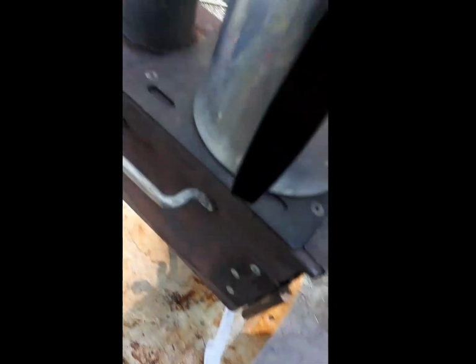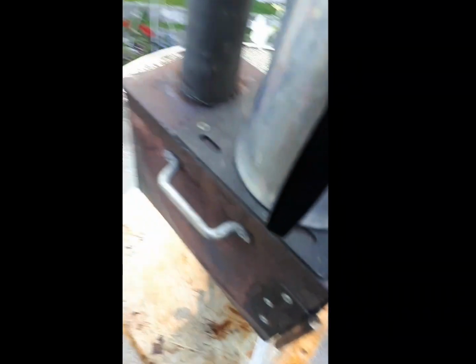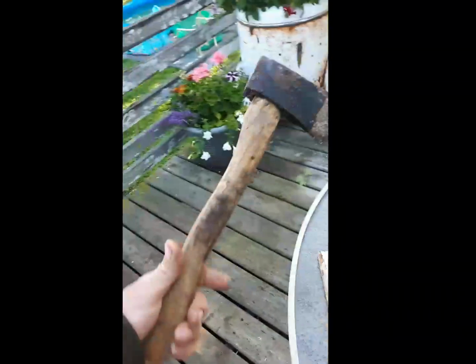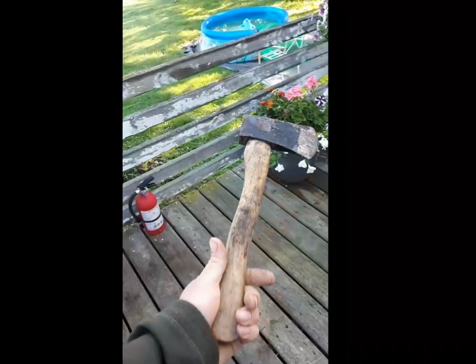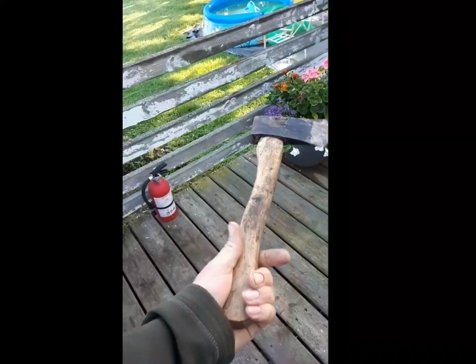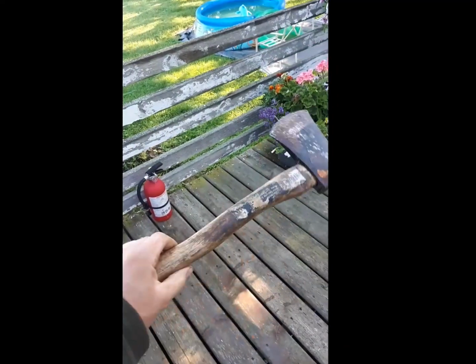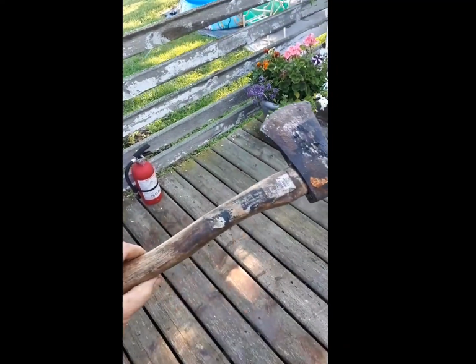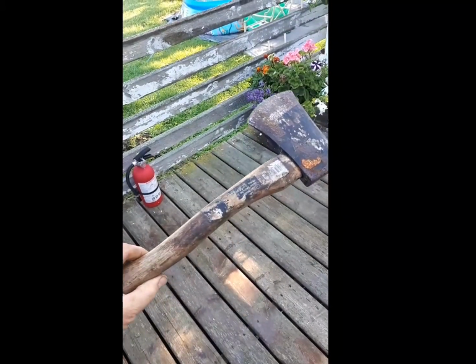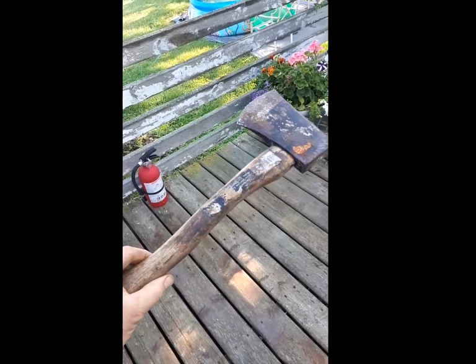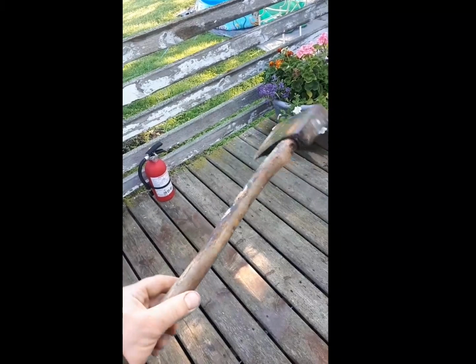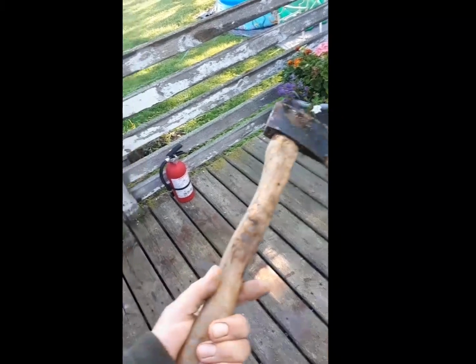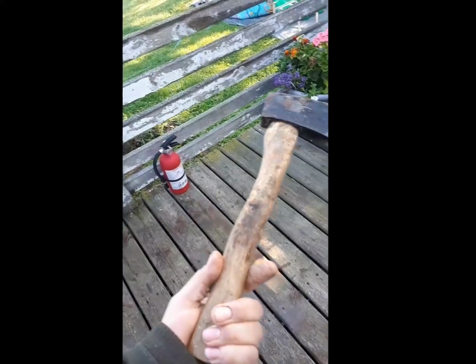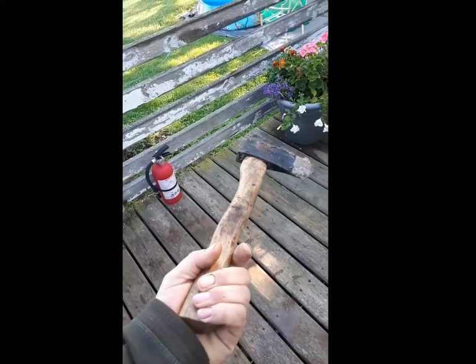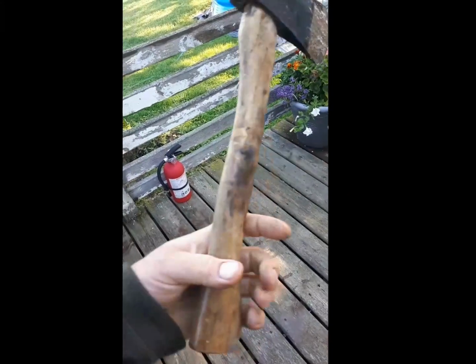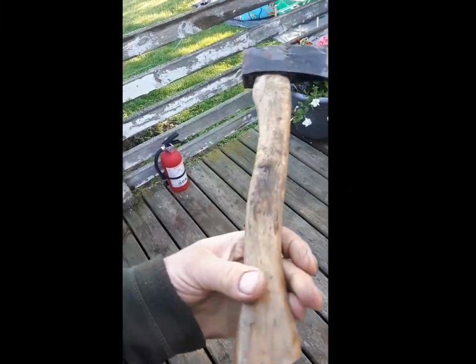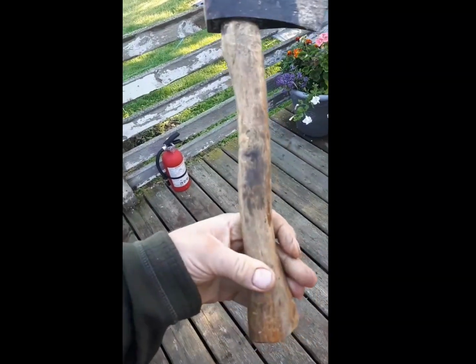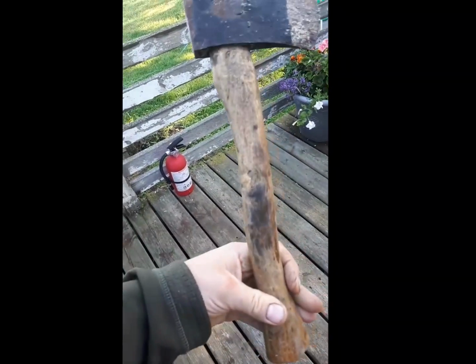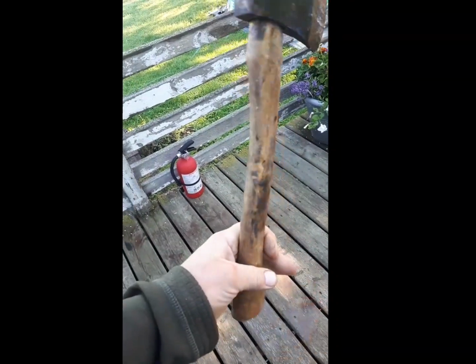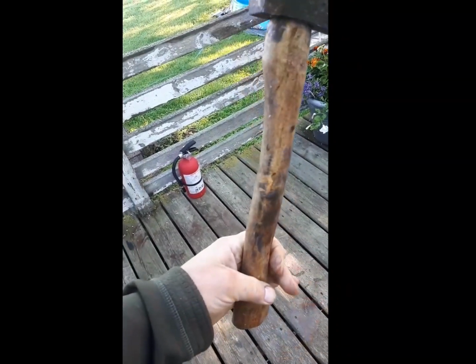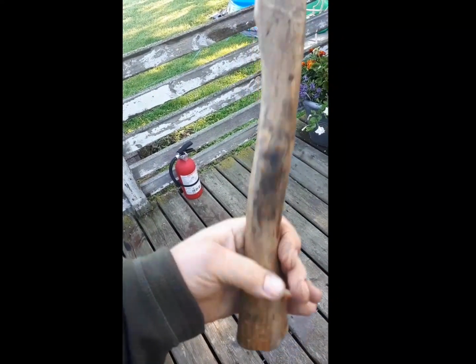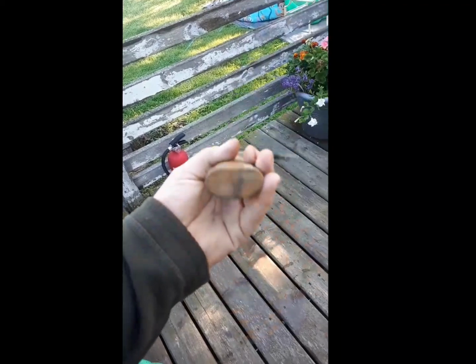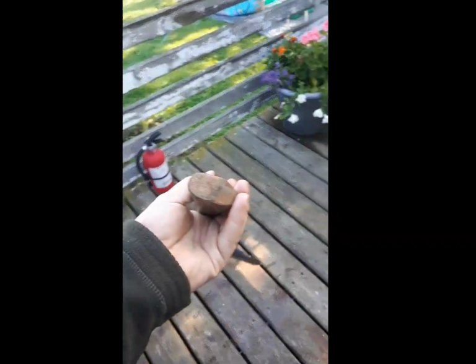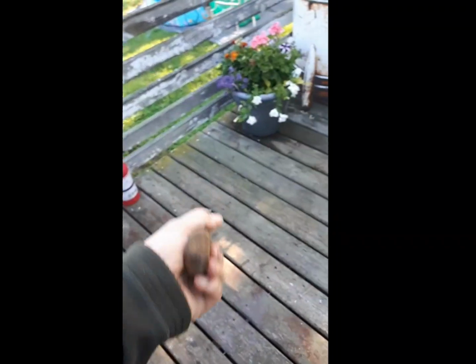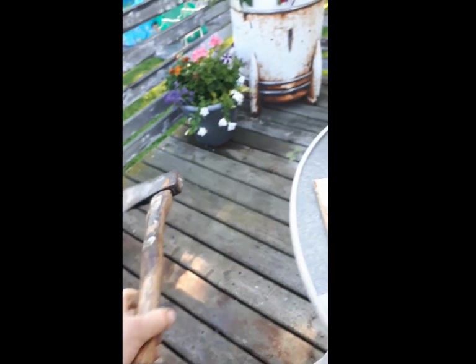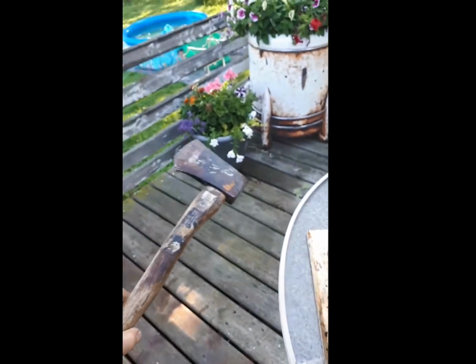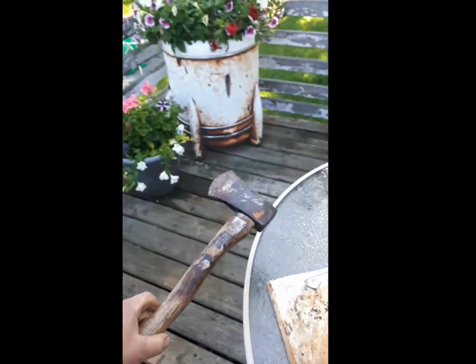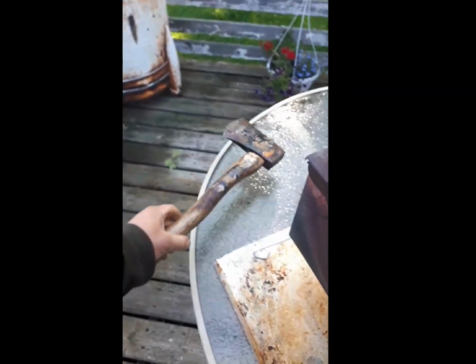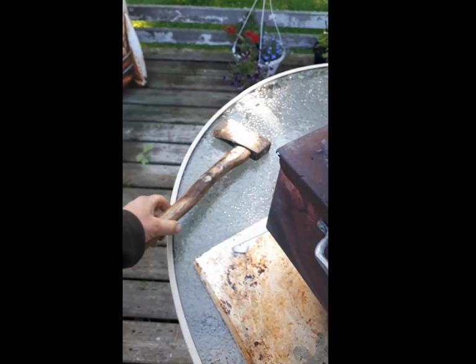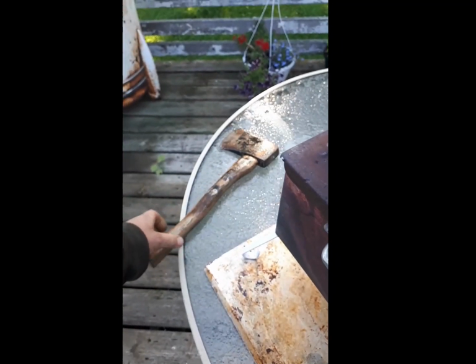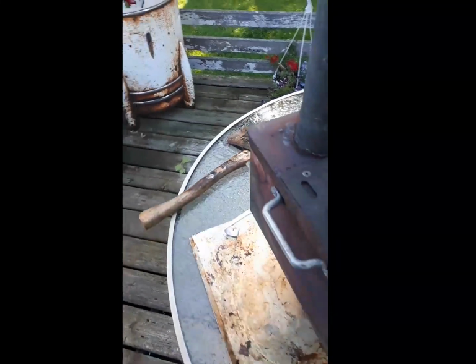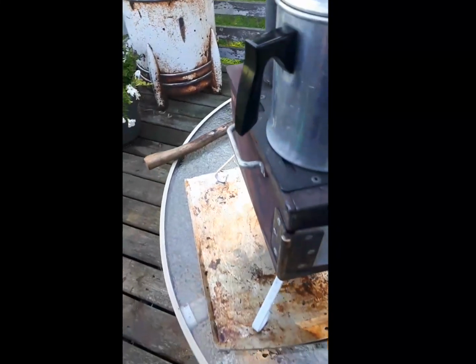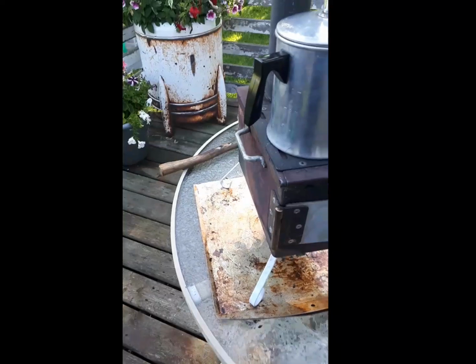I was using a little hatchet here — it was my grandfather's. I know it's just an offshore knockoff, but I was thinking about restoring it and kind of making it my own. That might be a project coming down the pipe here somewhere.